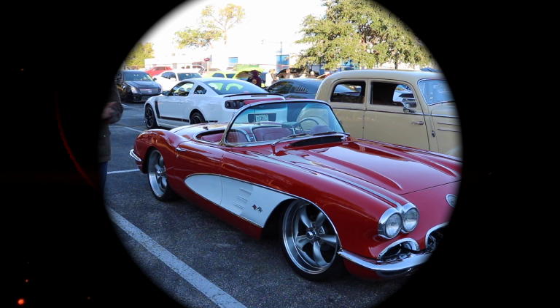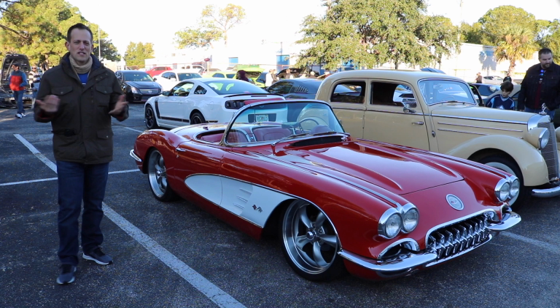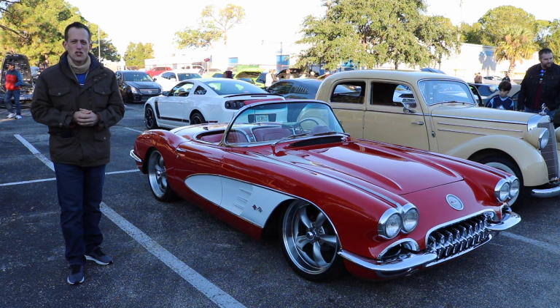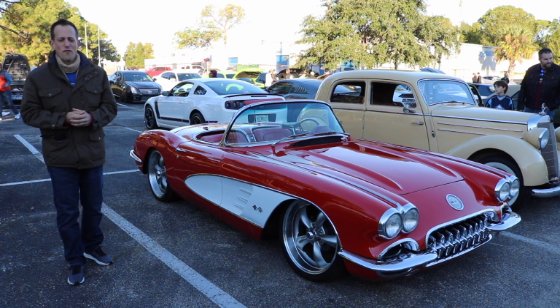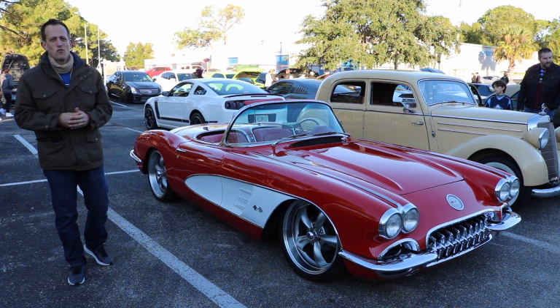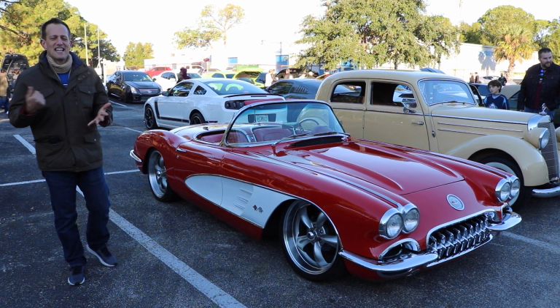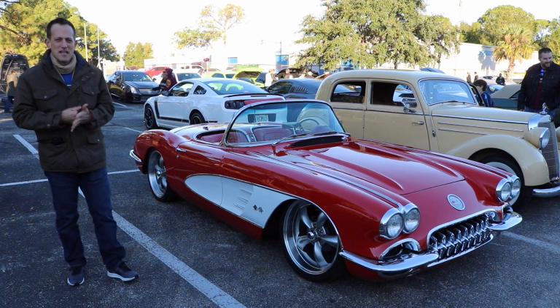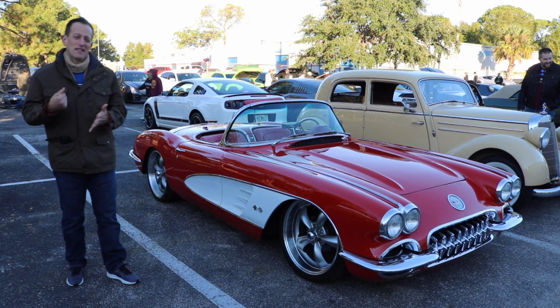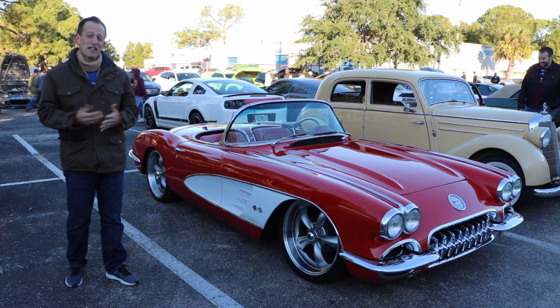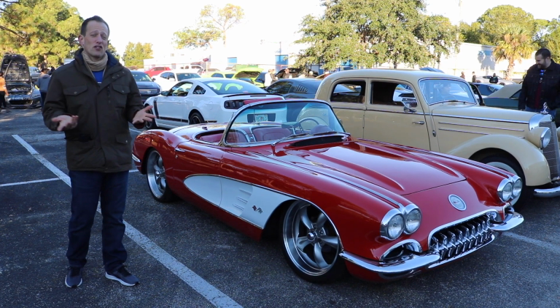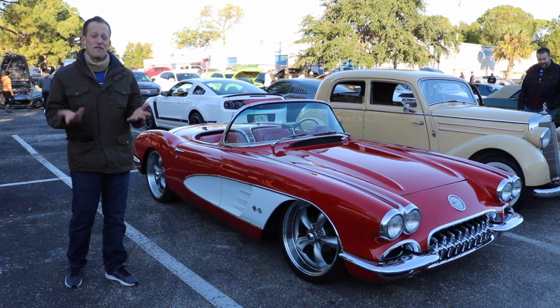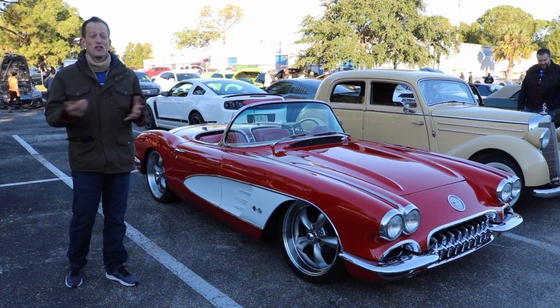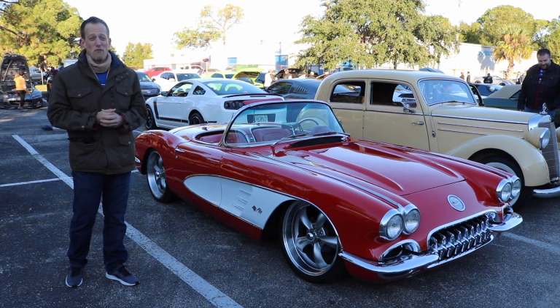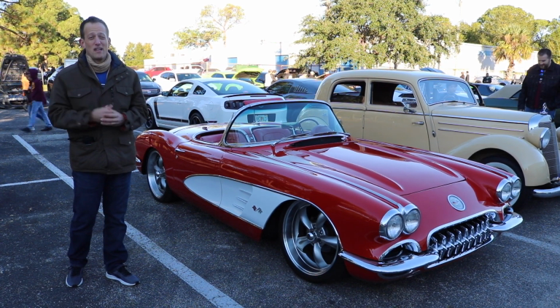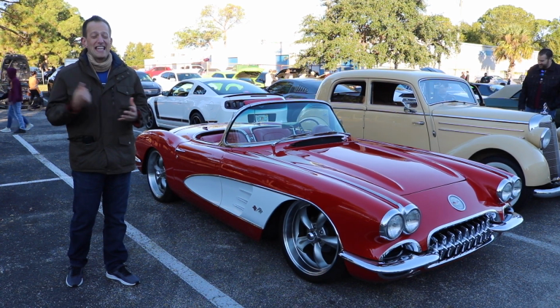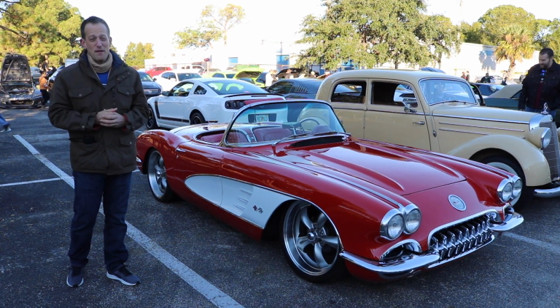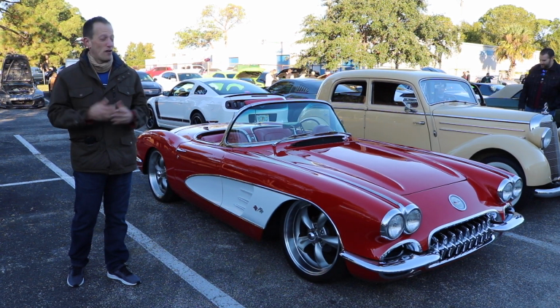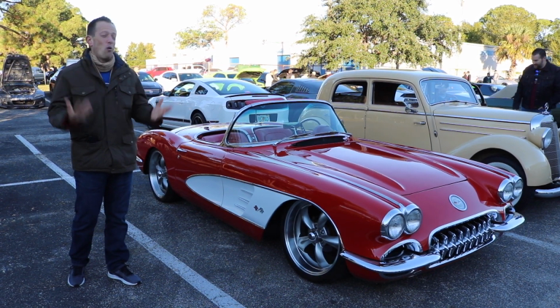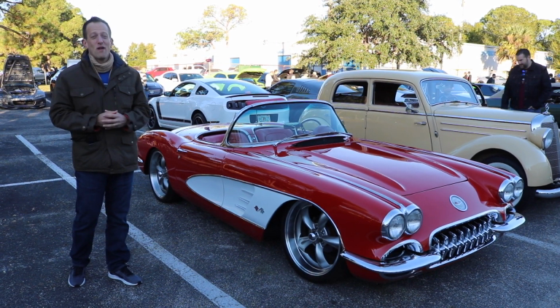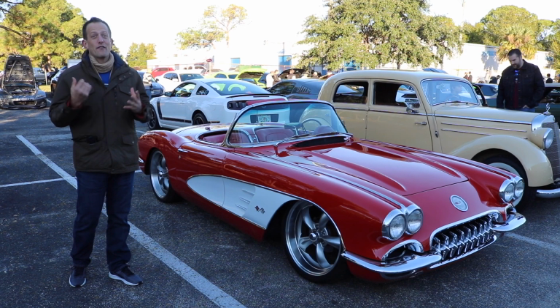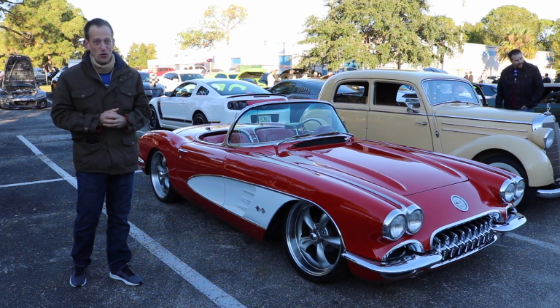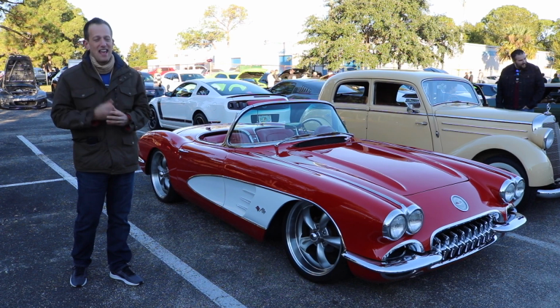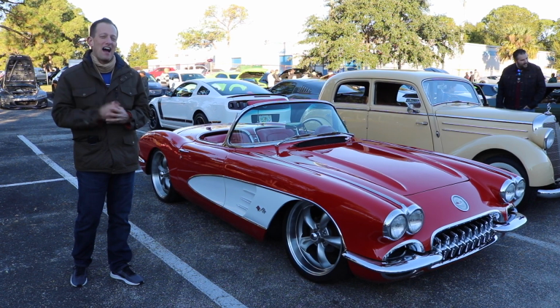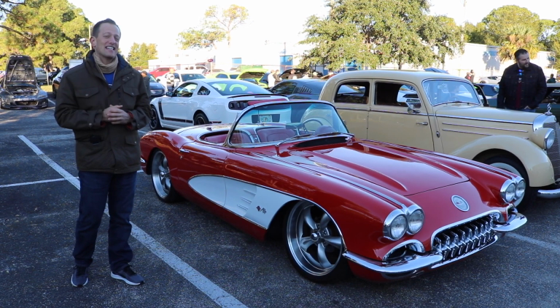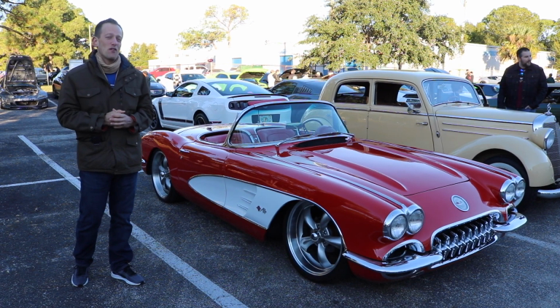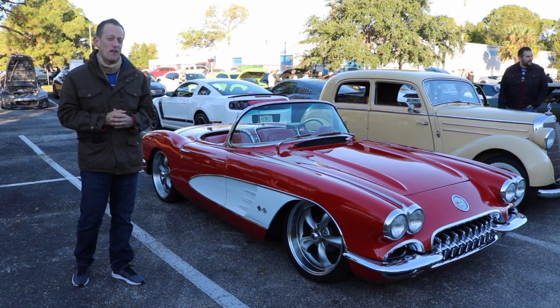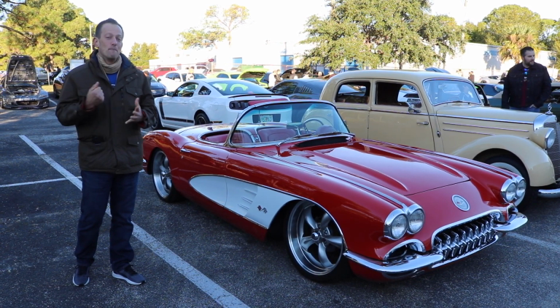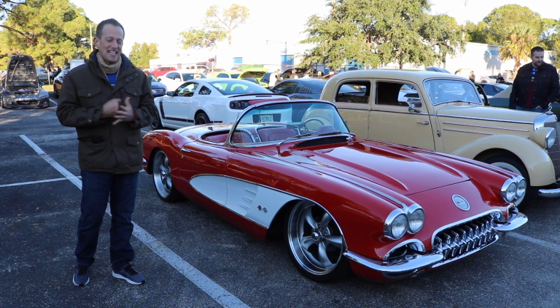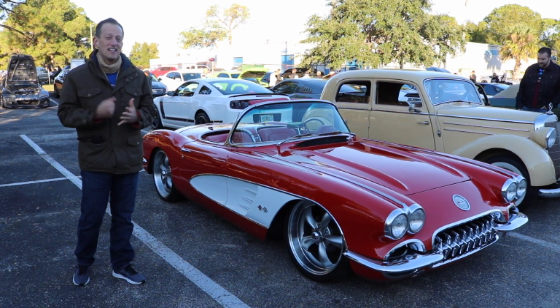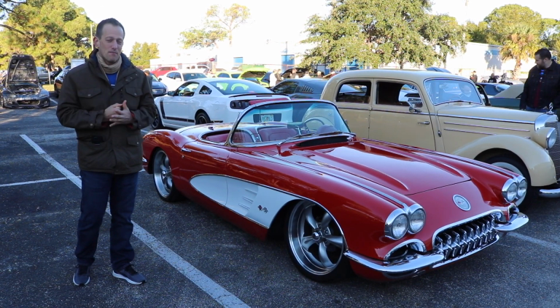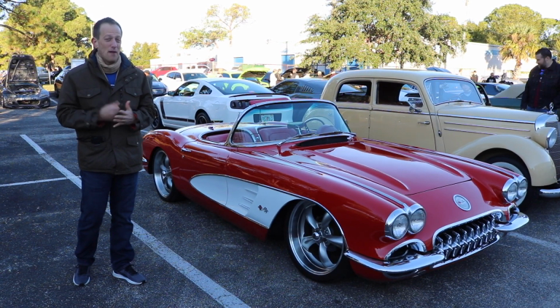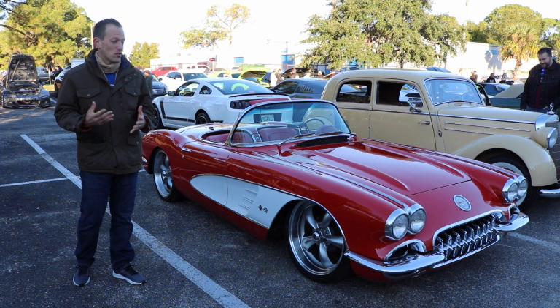Hey guys, what's up? It's Joe Rady from Rady's Rides and I am here at the monthly cars and coffee event at the Dupont Registry in St. Pete, Florida, walking around and of course if I see a C1 Corvette my attention is gonna be grabbed.